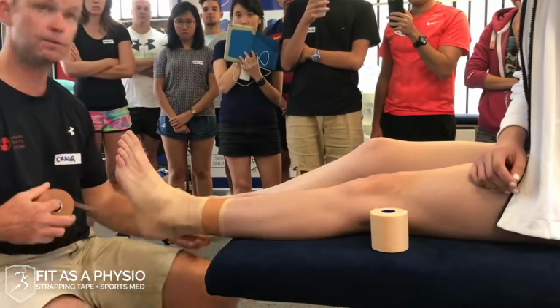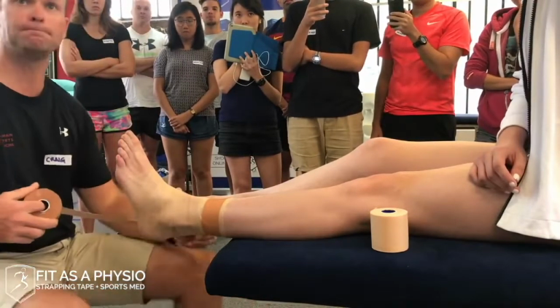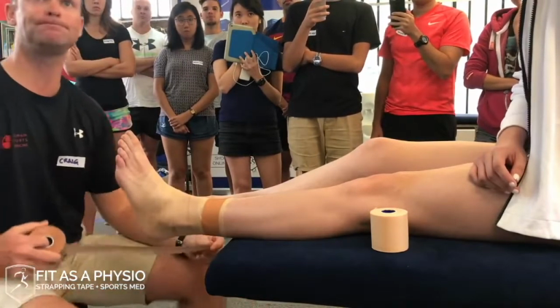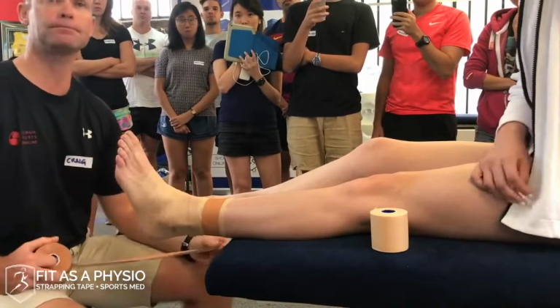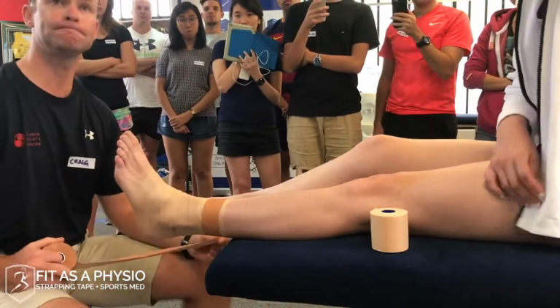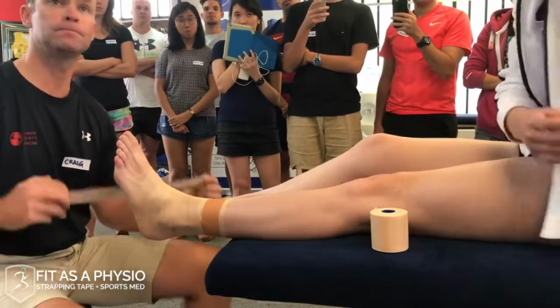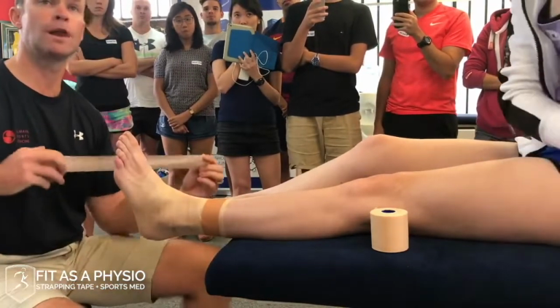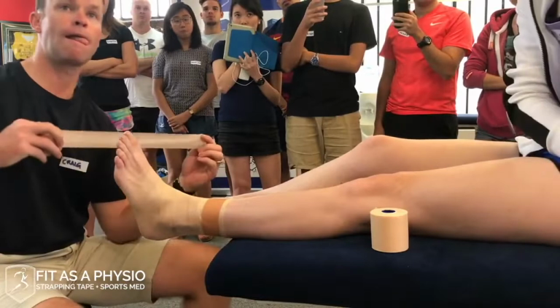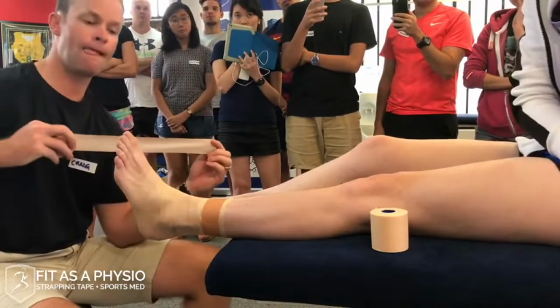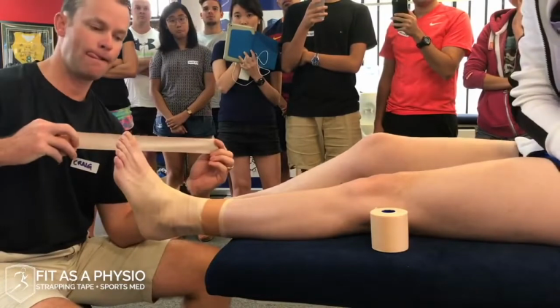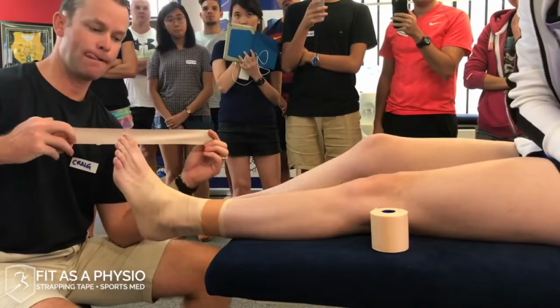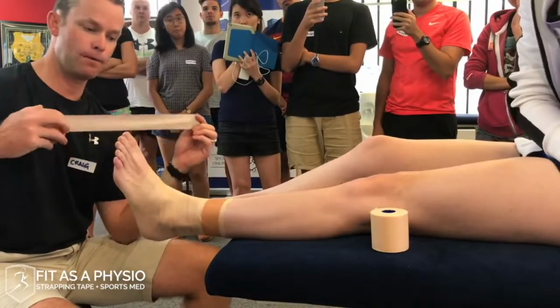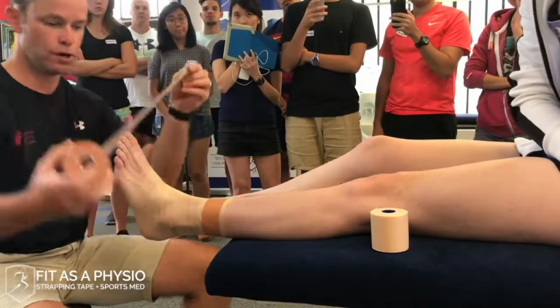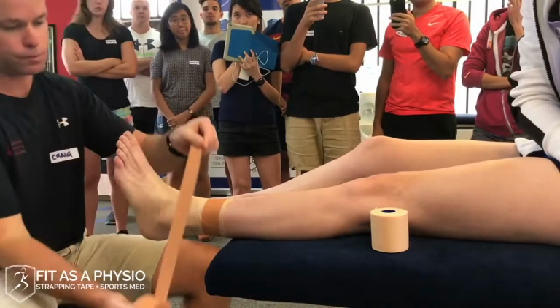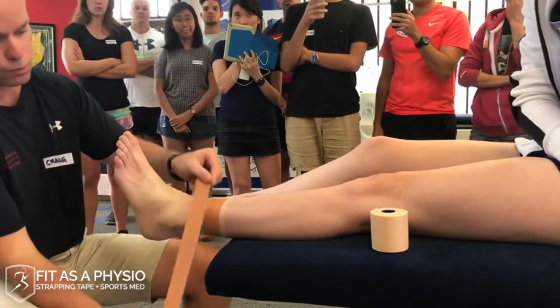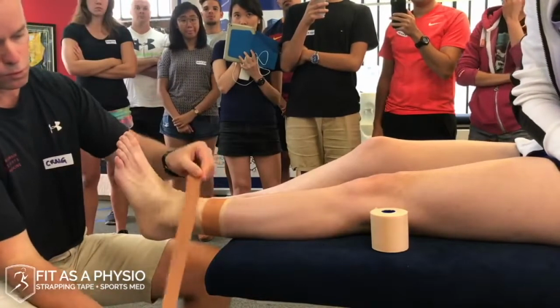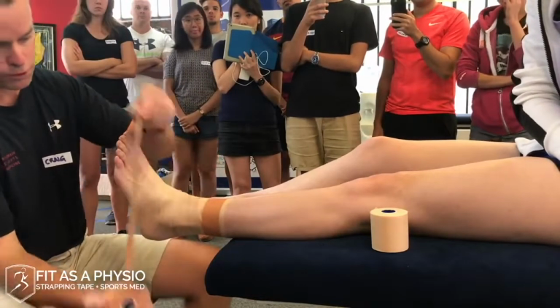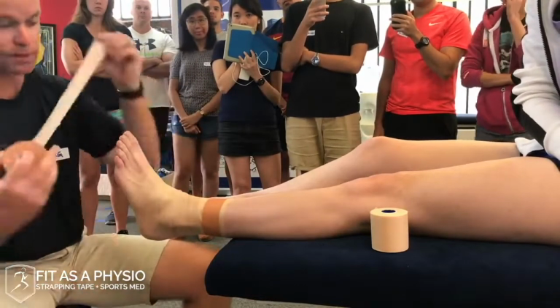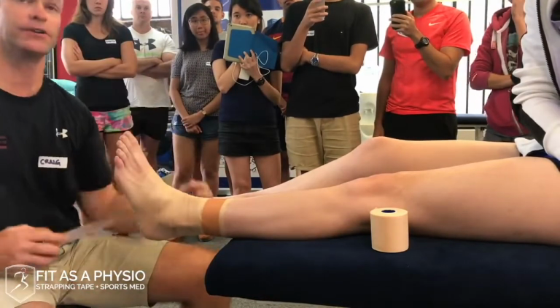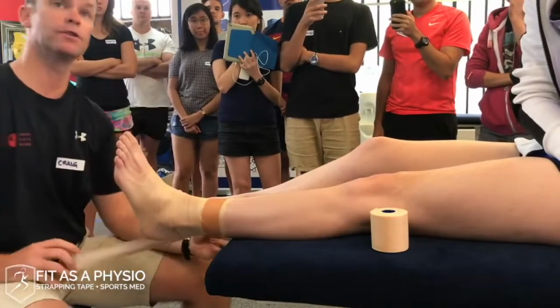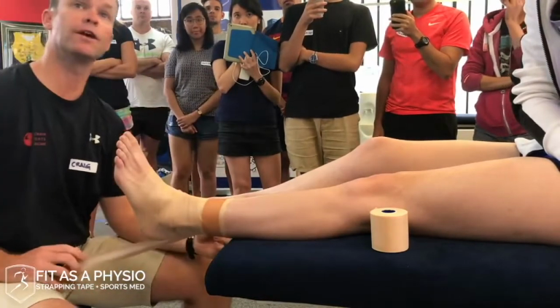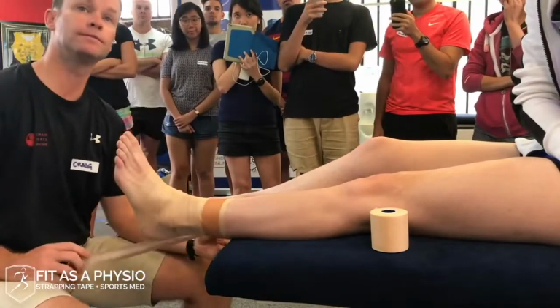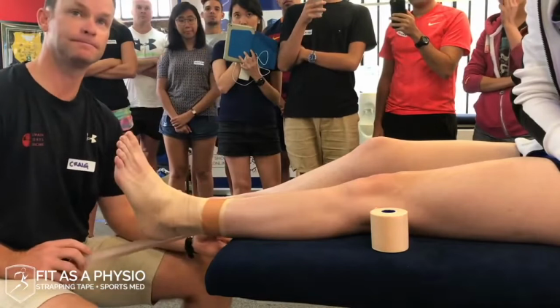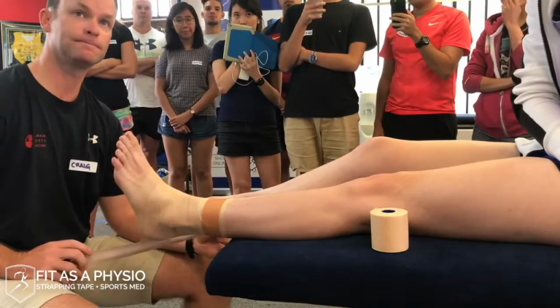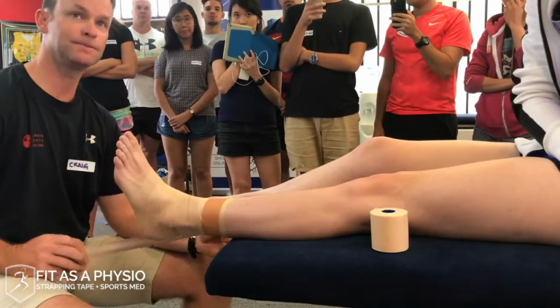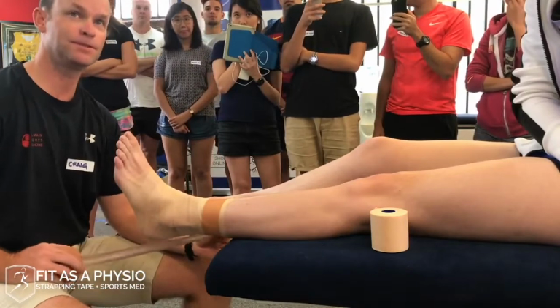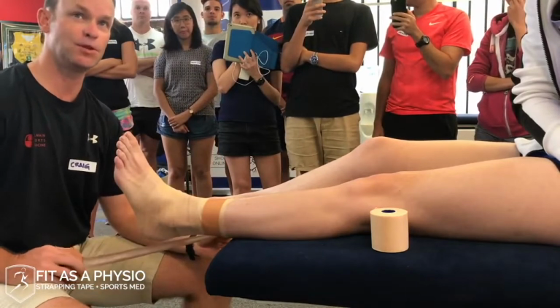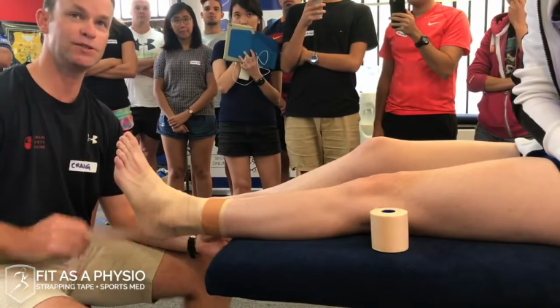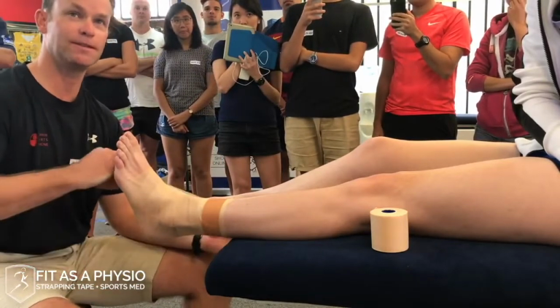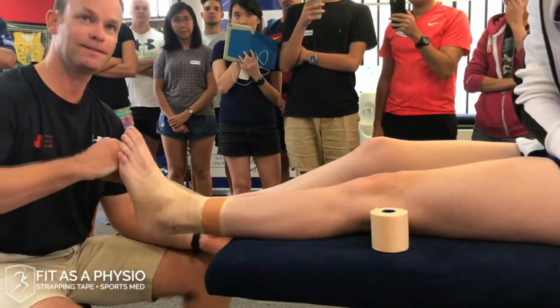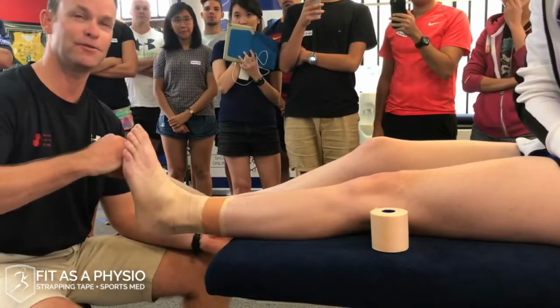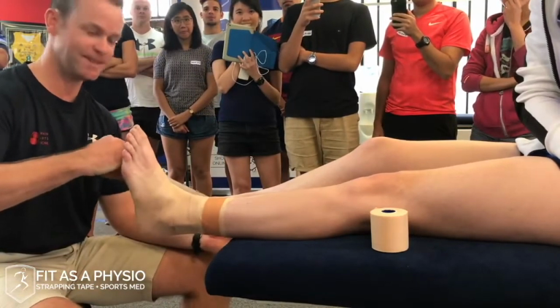For a syndesmosis or high ankle injury, you'd do the extra anchors at the finish rather than the start. Good question.